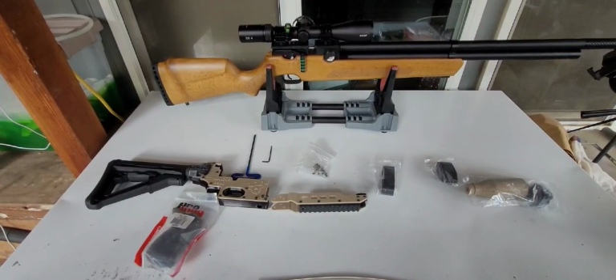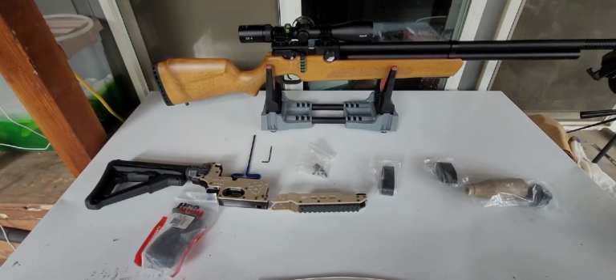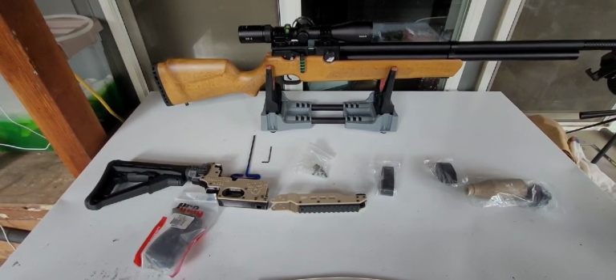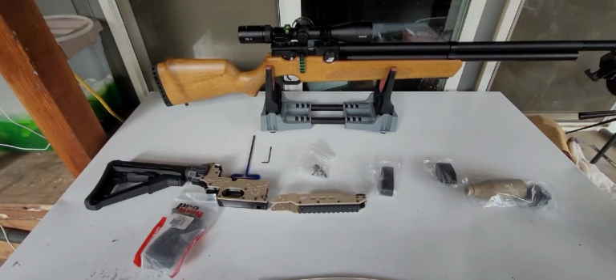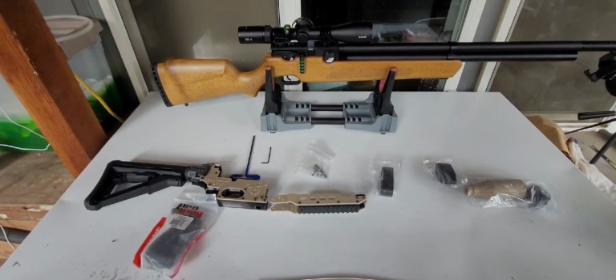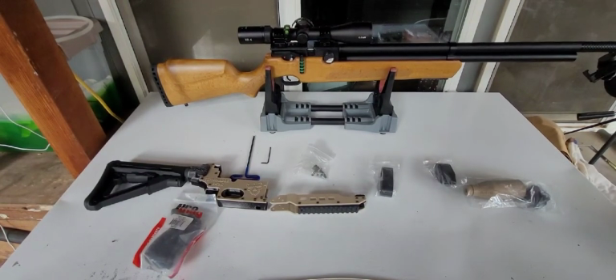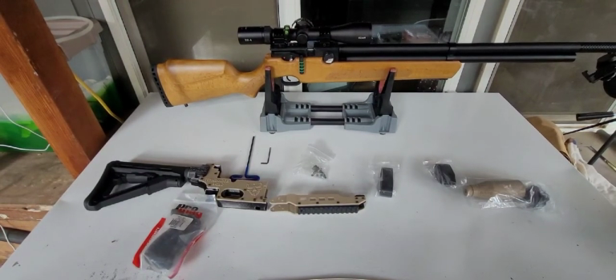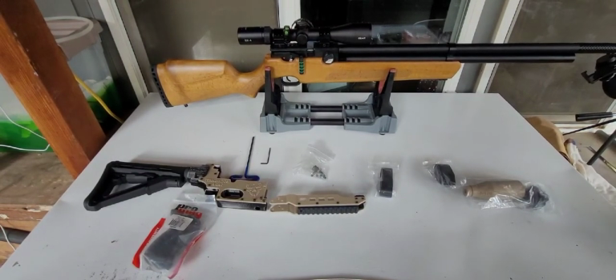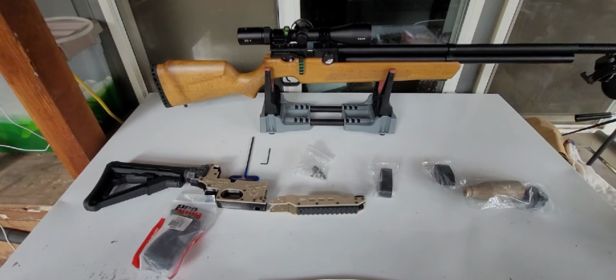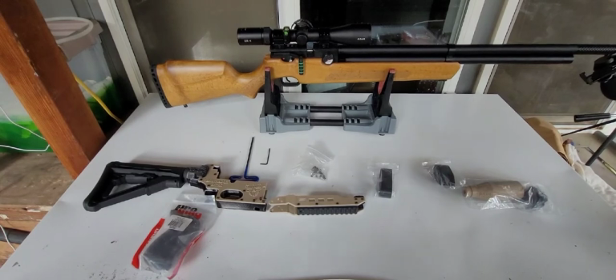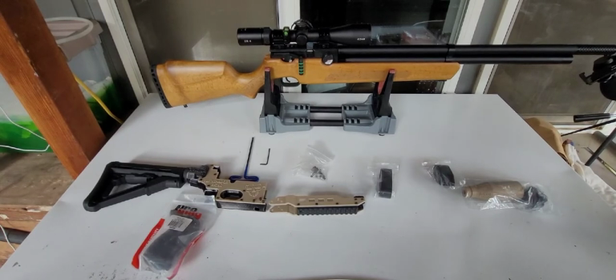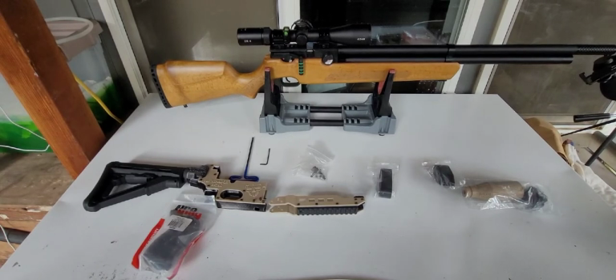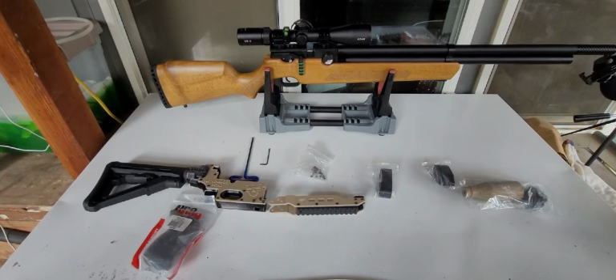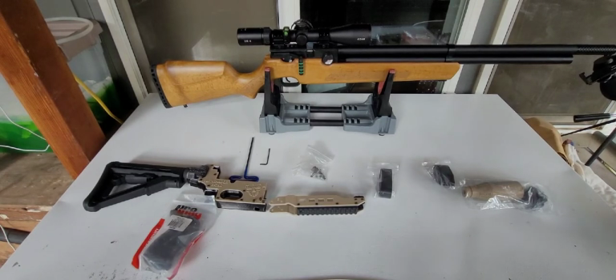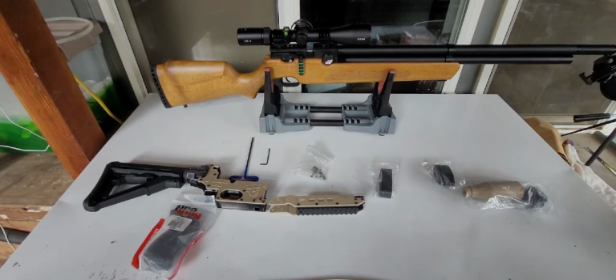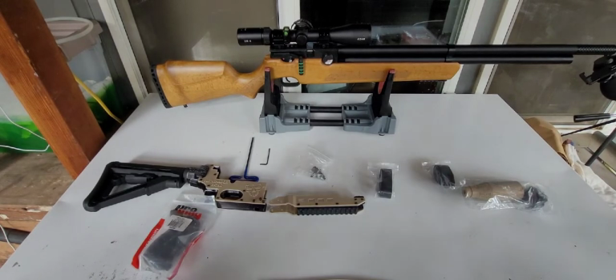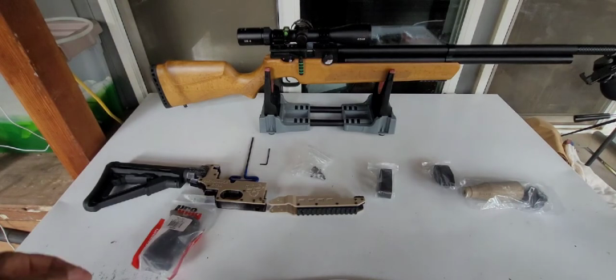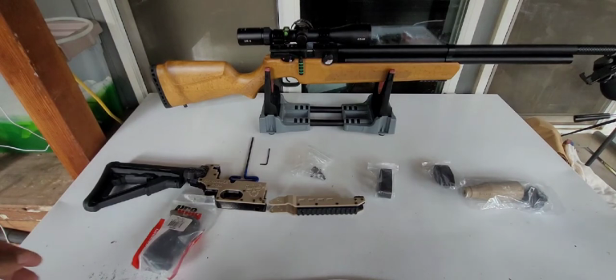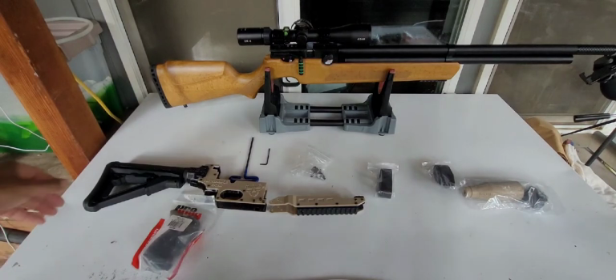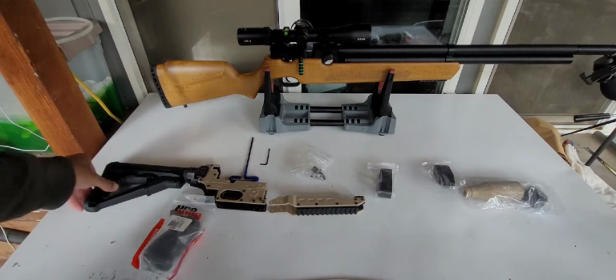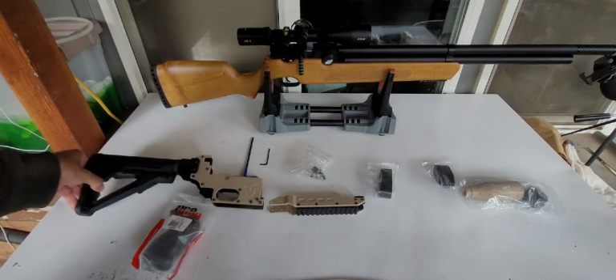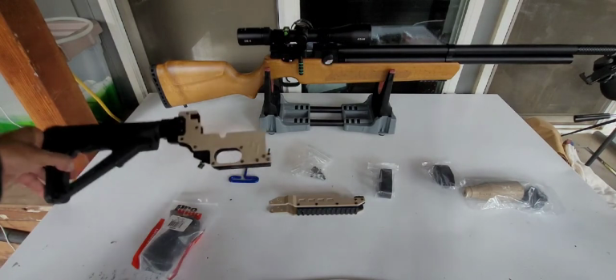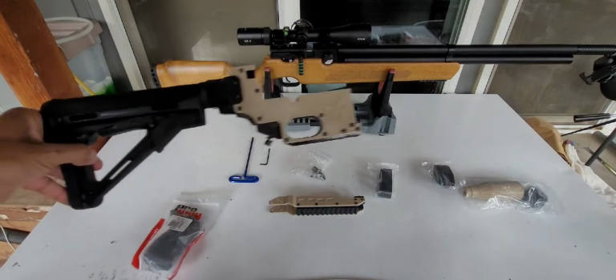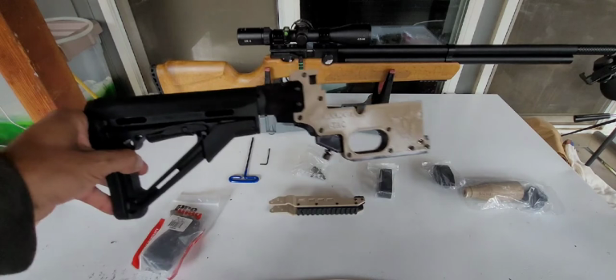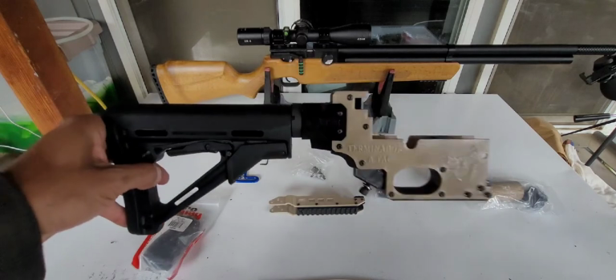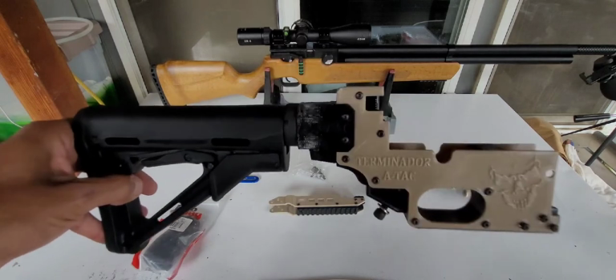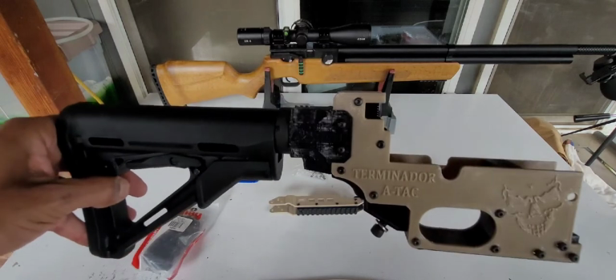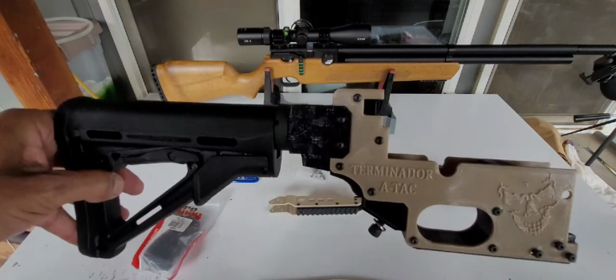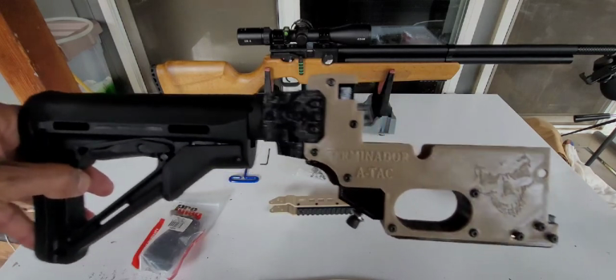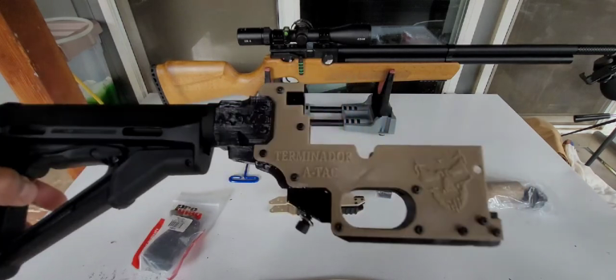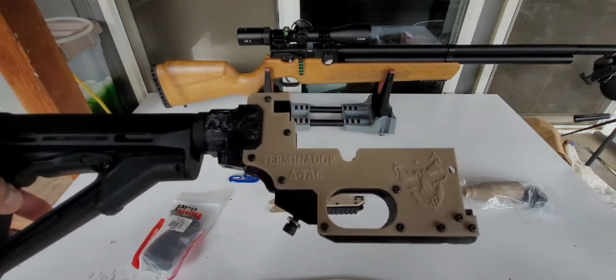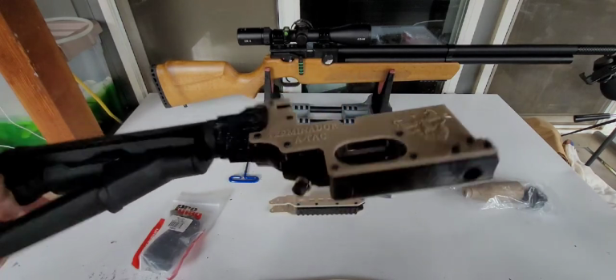Hello everybody. Today I'm going to install the AirTac Tactical Stock.